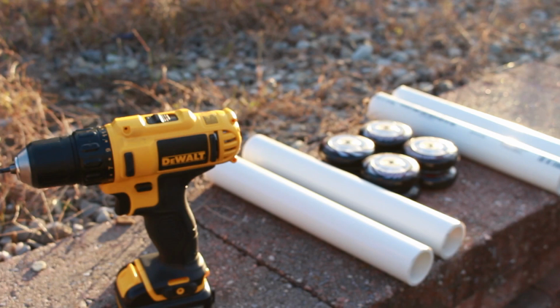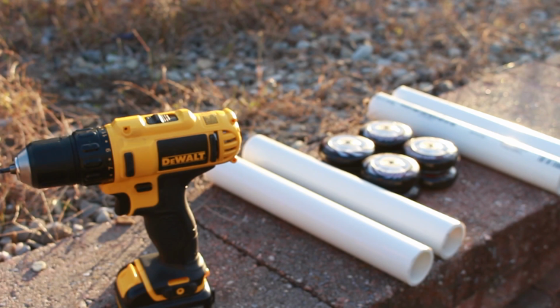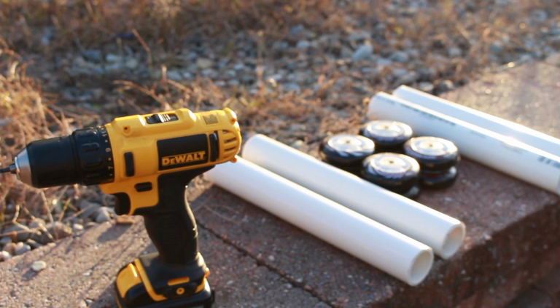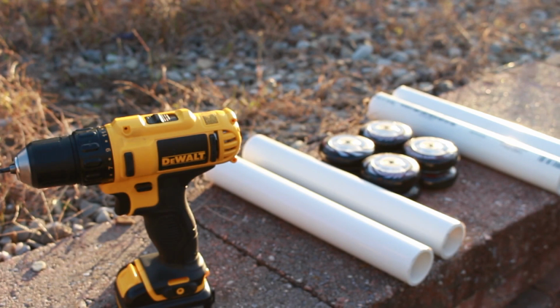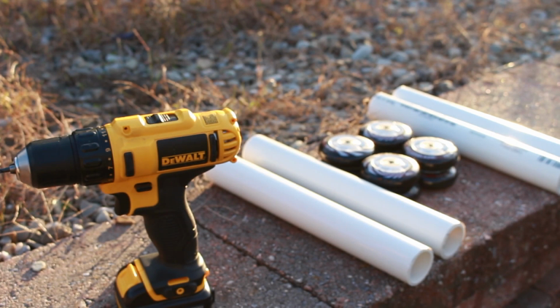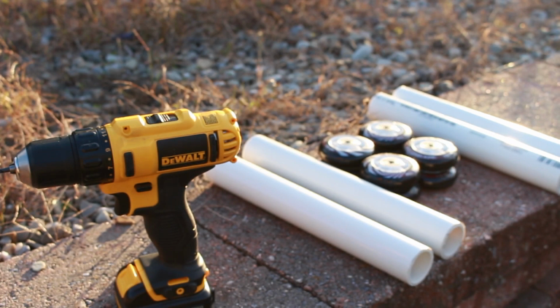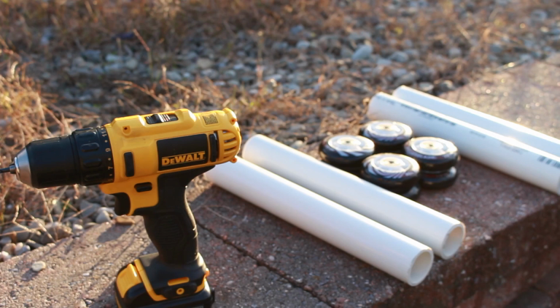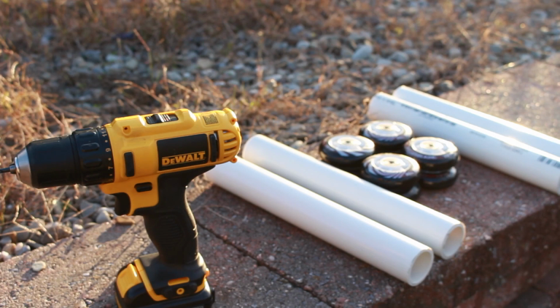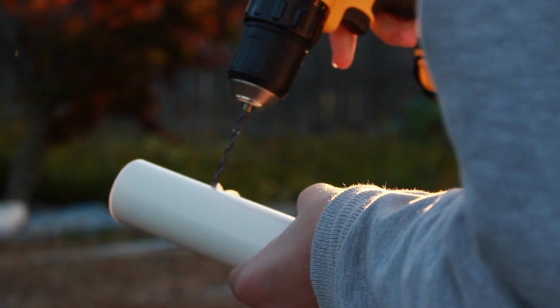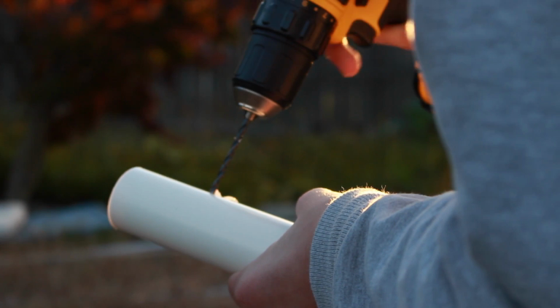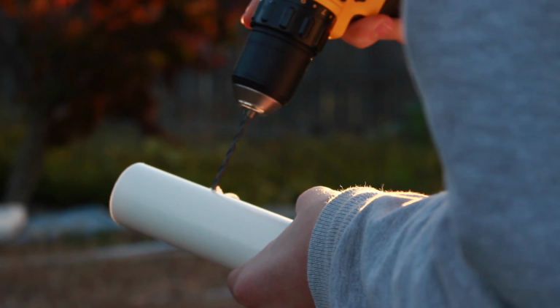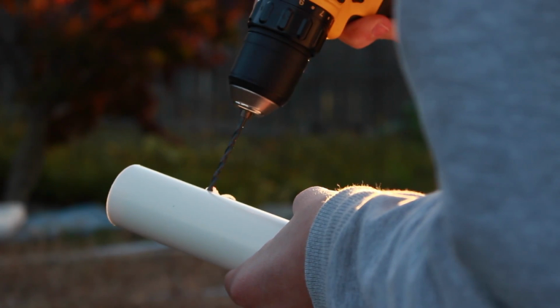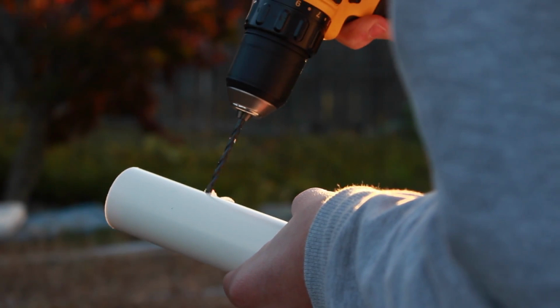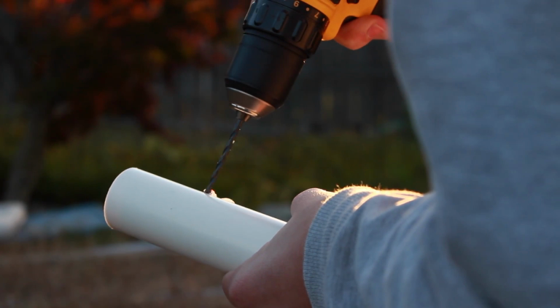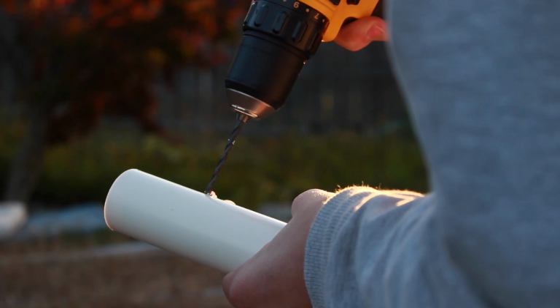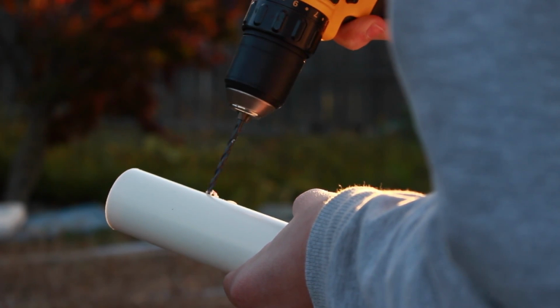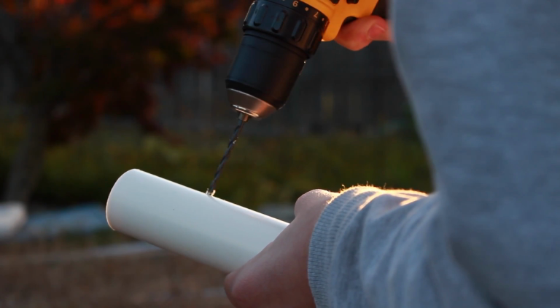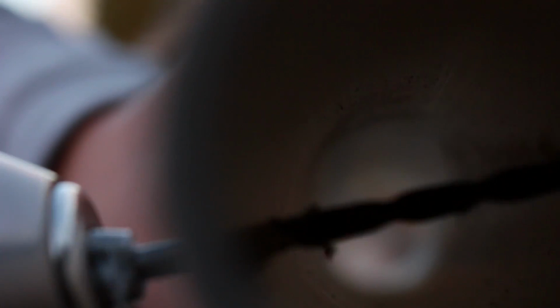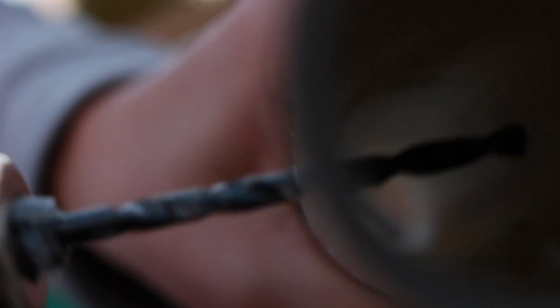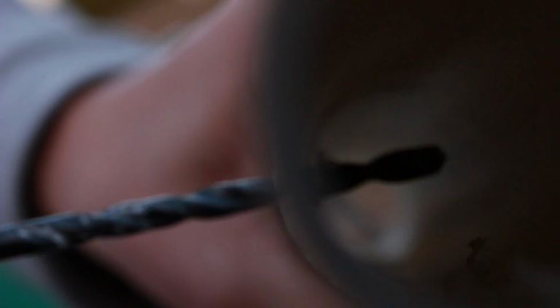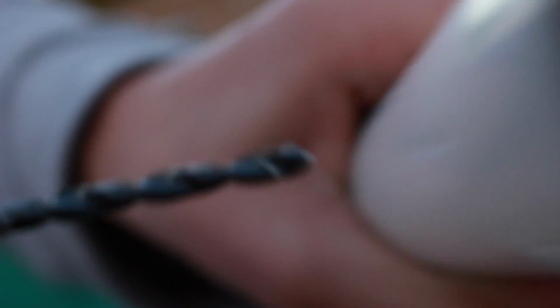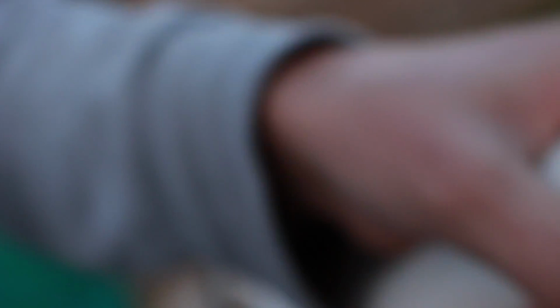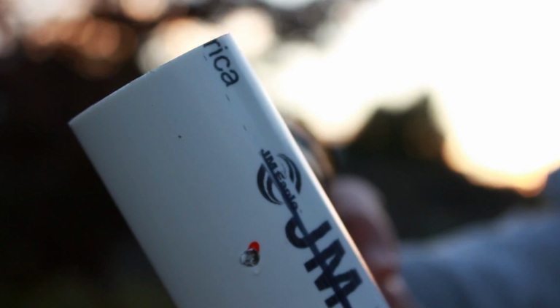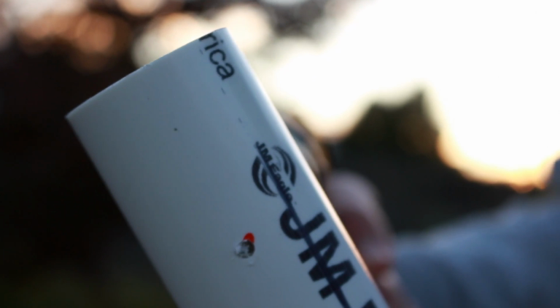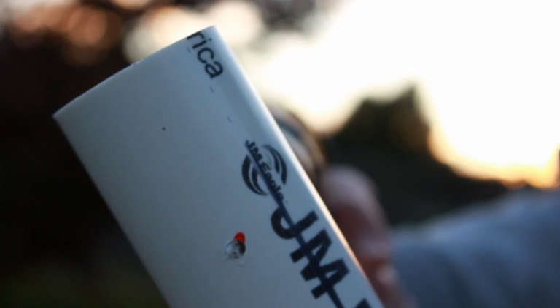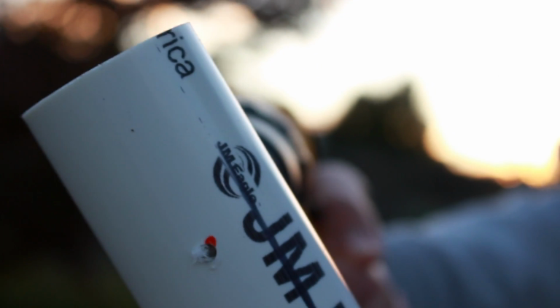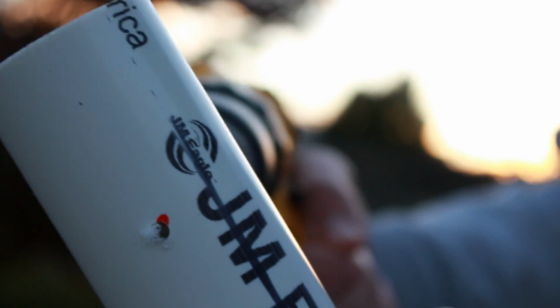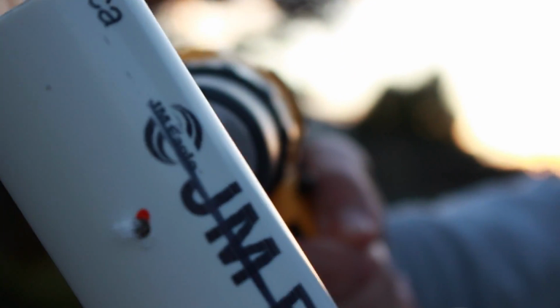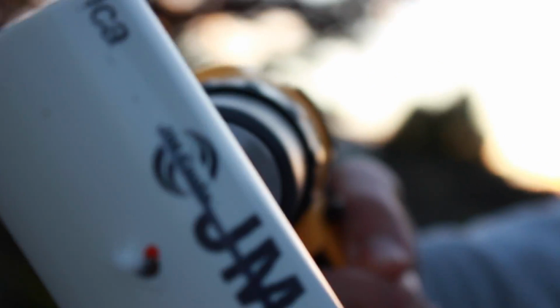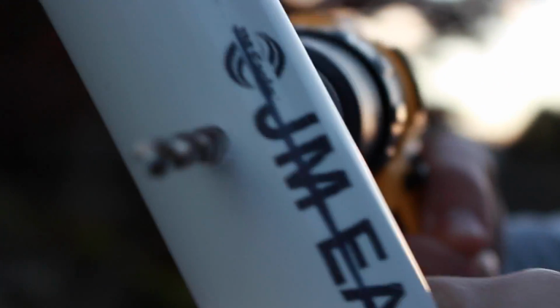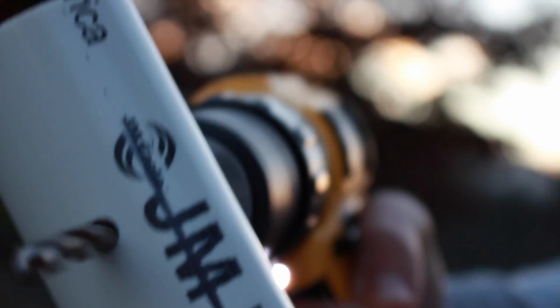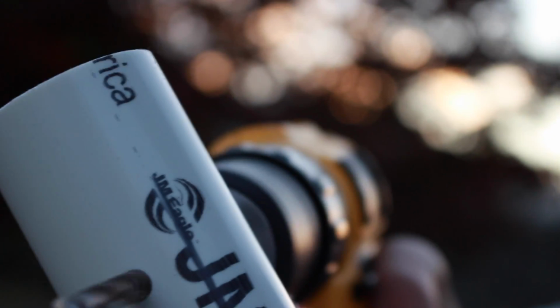Next, let's start making the actual dolly. Take your drill and drill some holes into the one-foot PVC pipes. Make sure that the wheels are able to sit flush with the pipes.